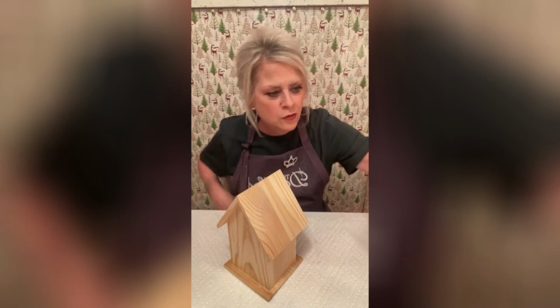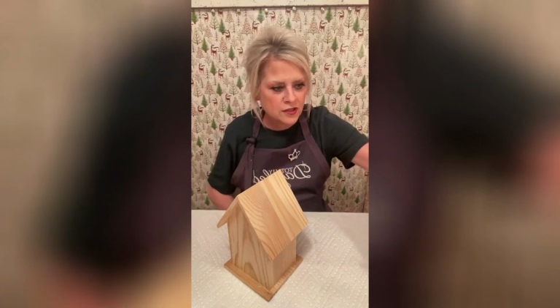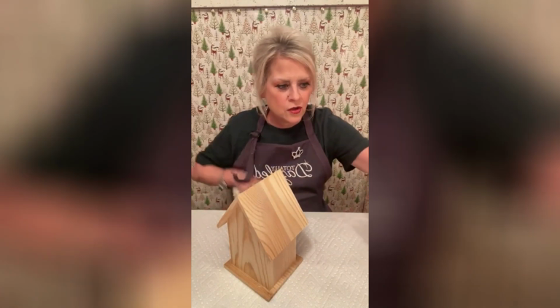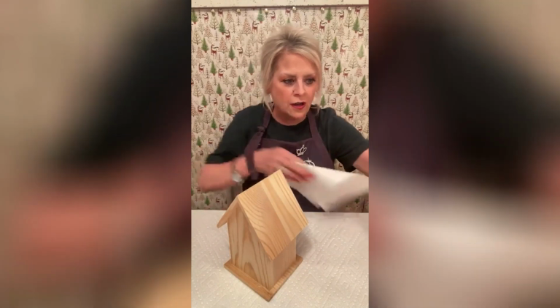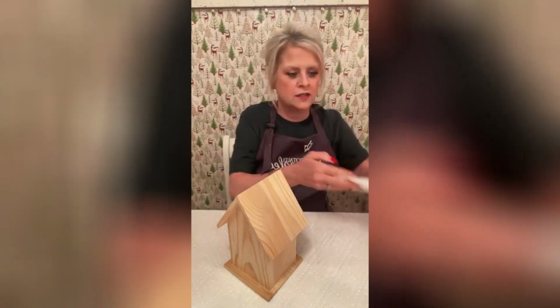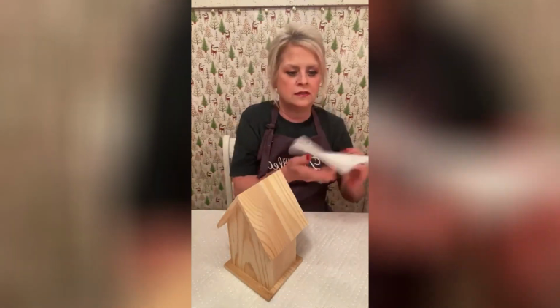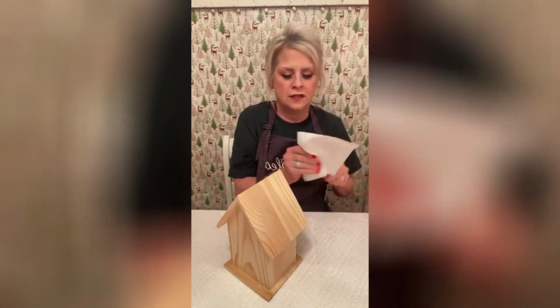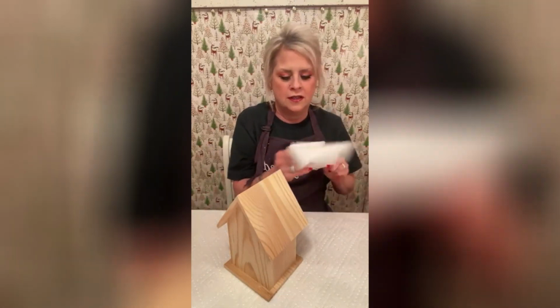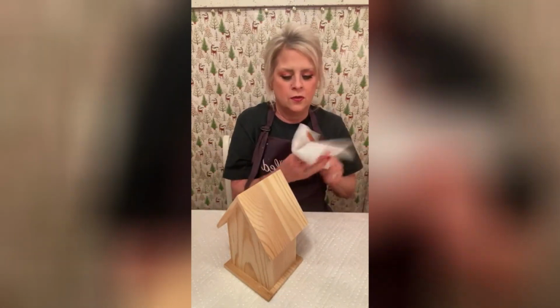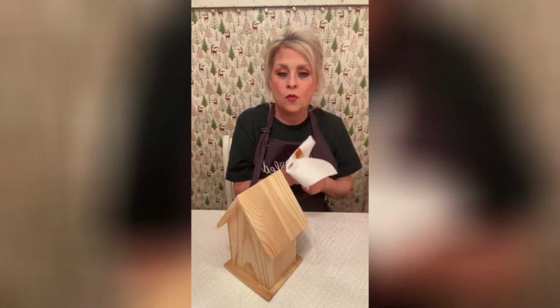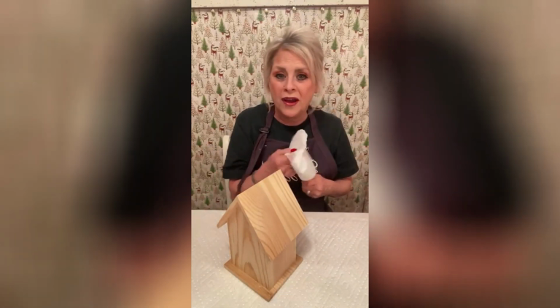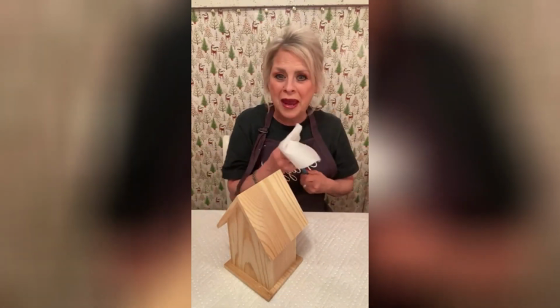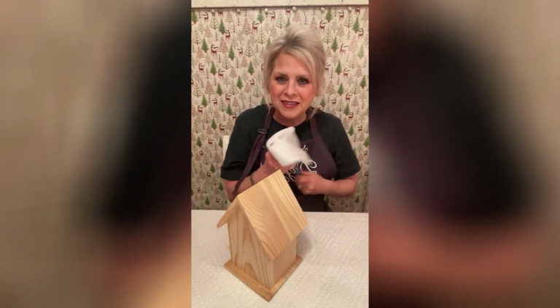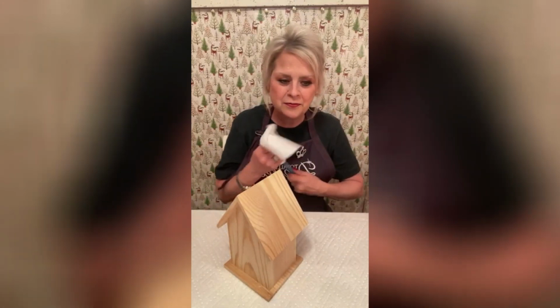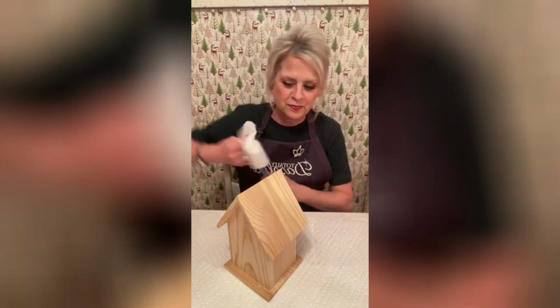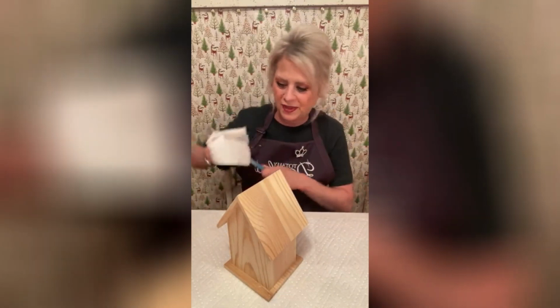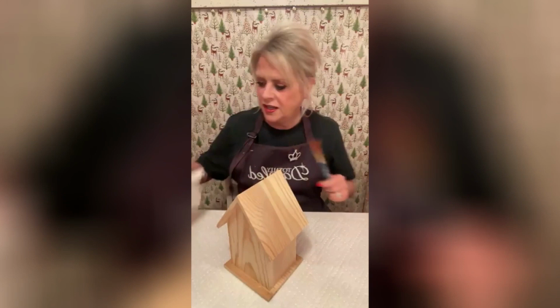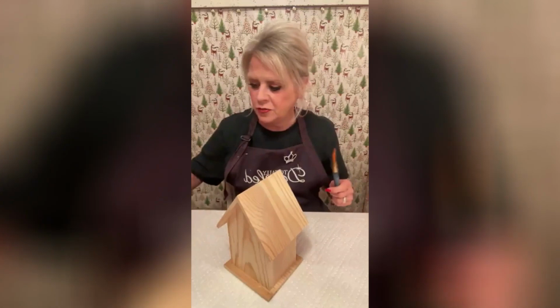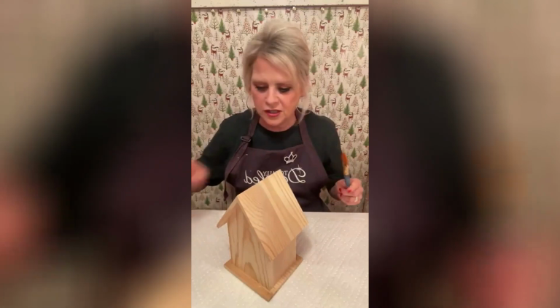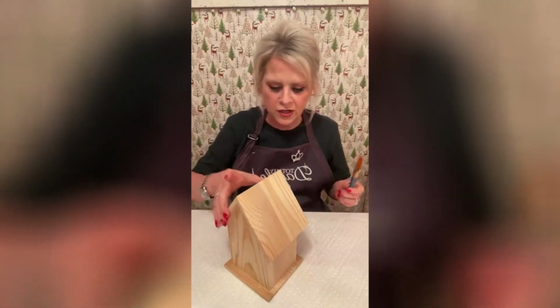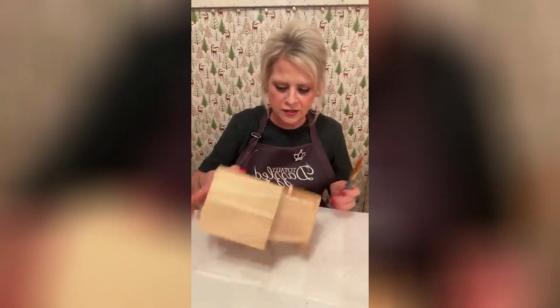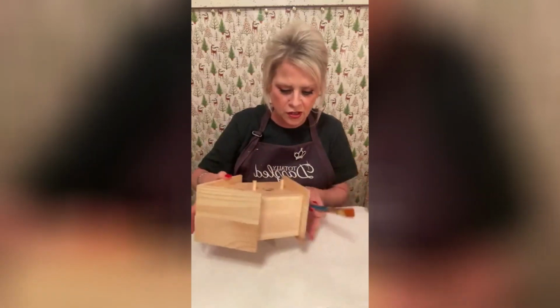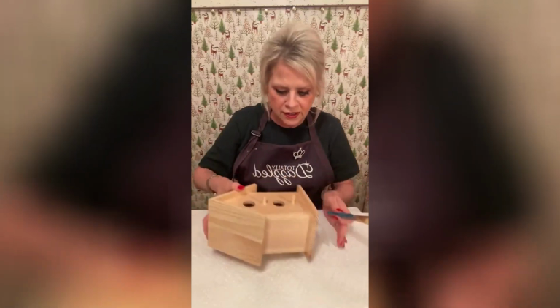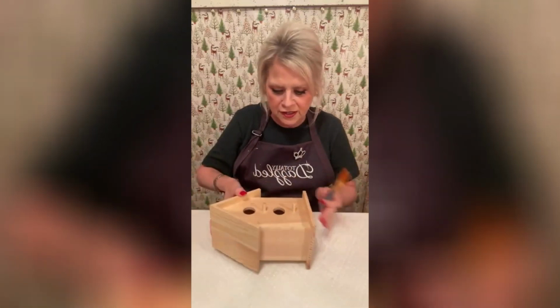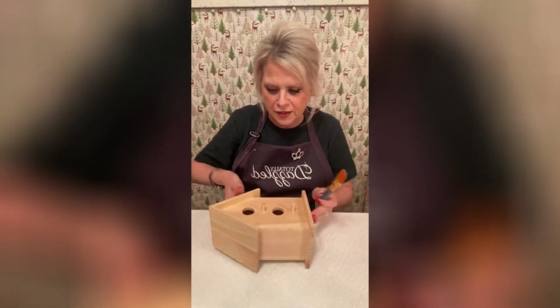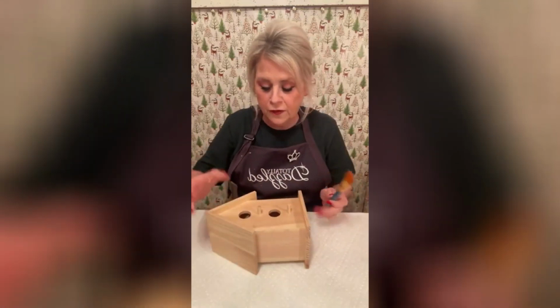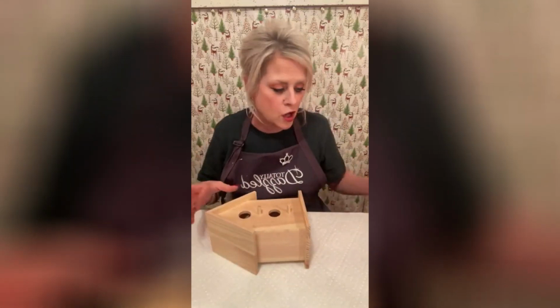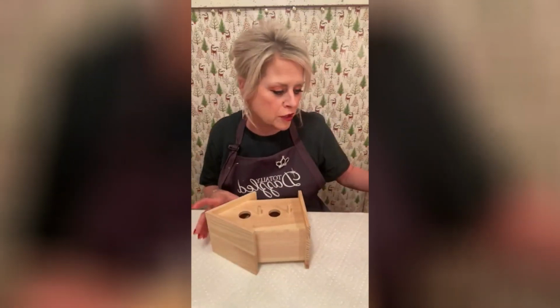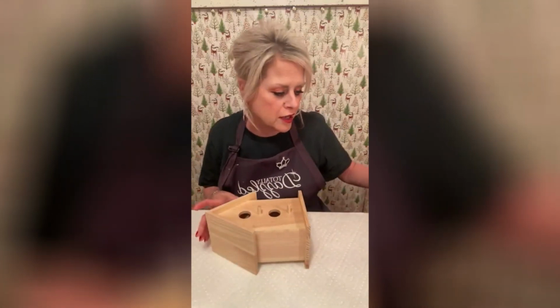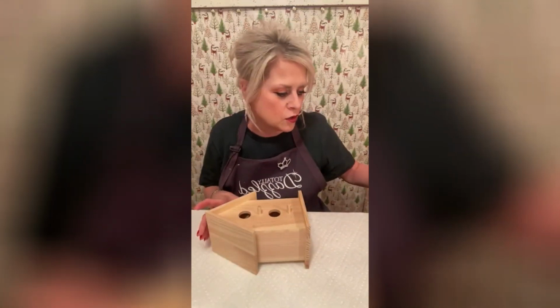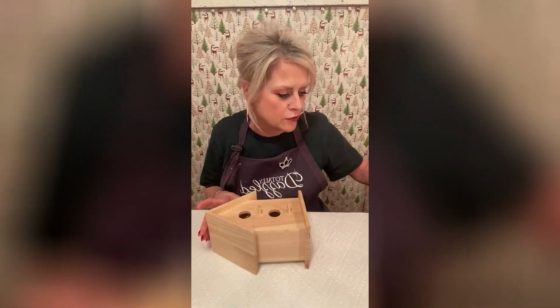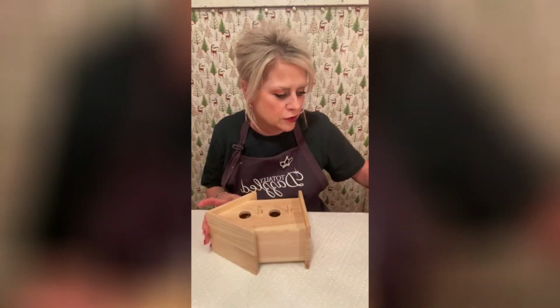I'm going to start out with some white paint and just go ahead and start getting this done. And then on the top, we're going to kind of do a weathered look.